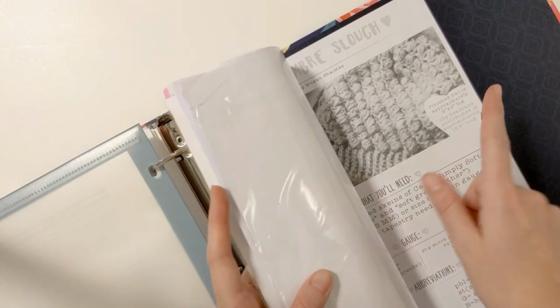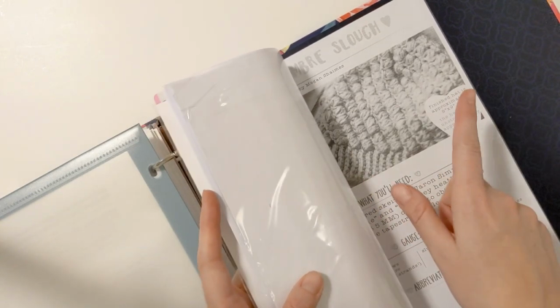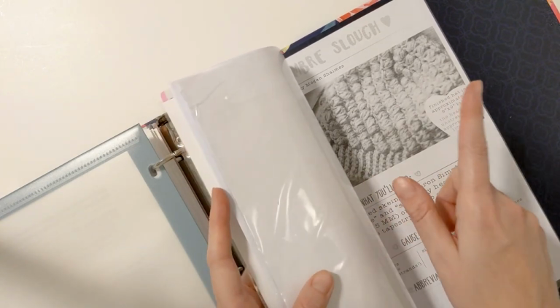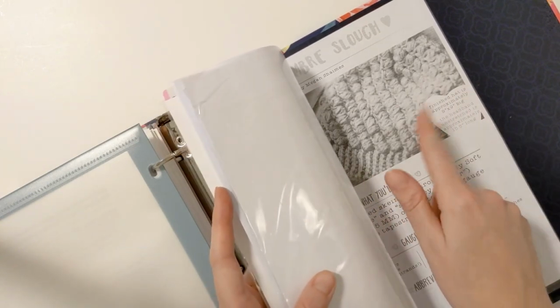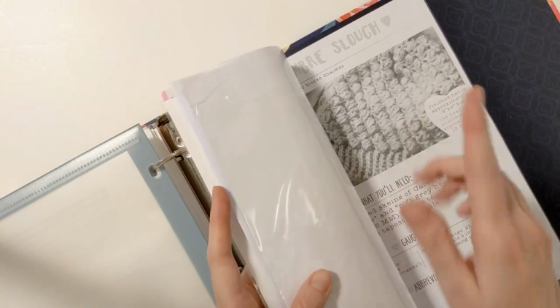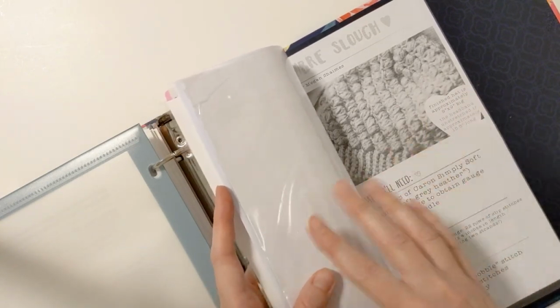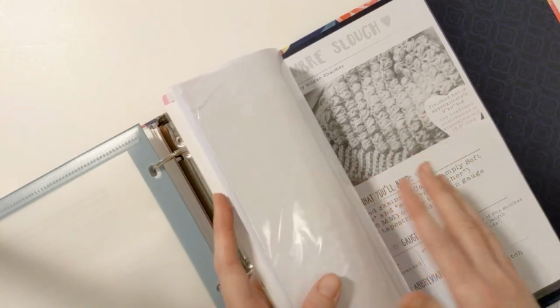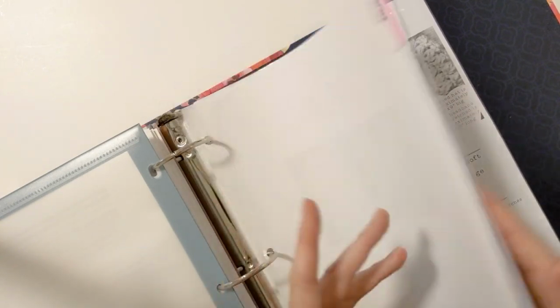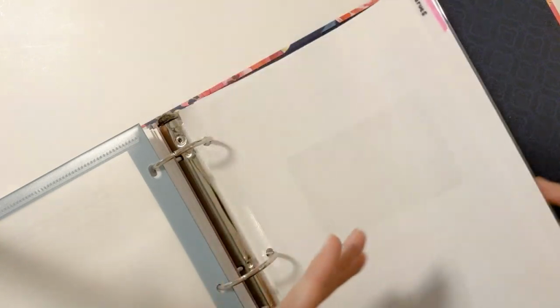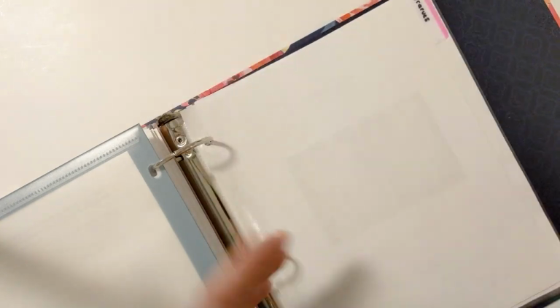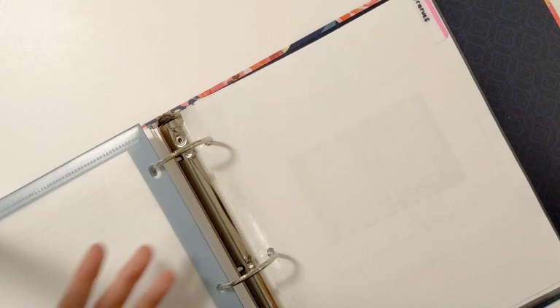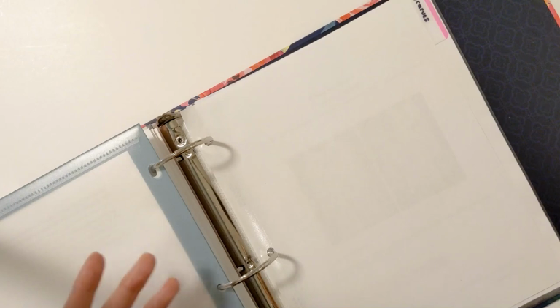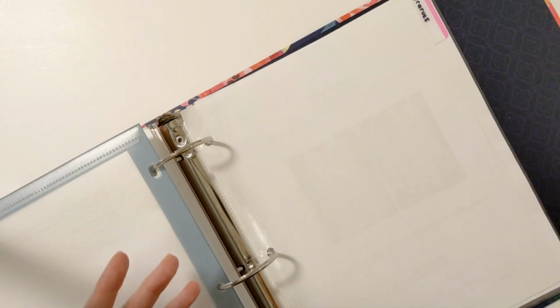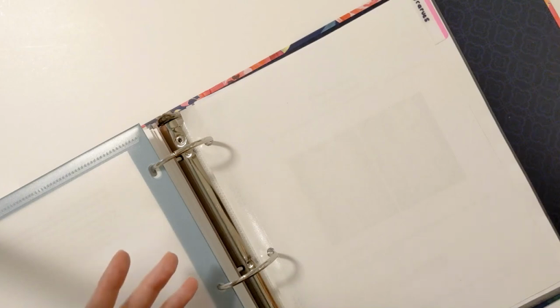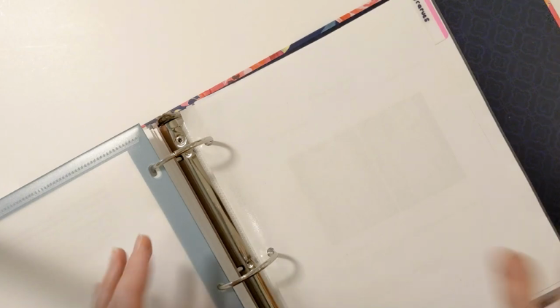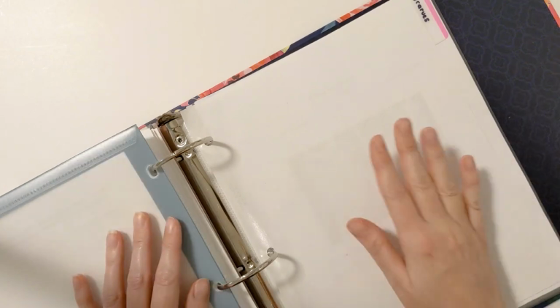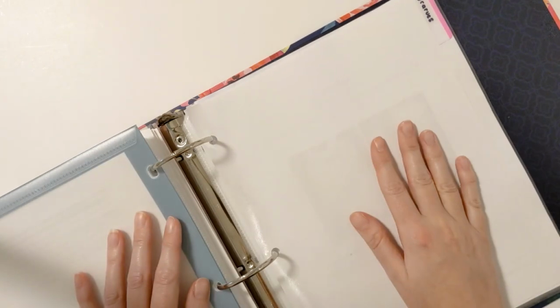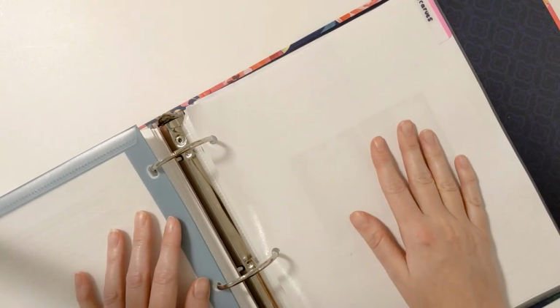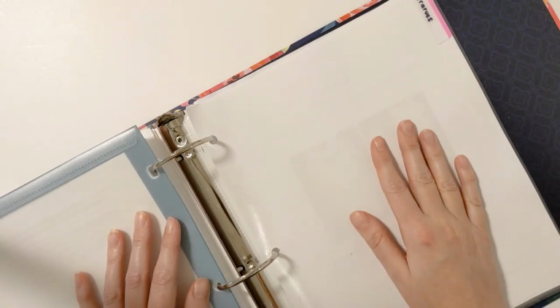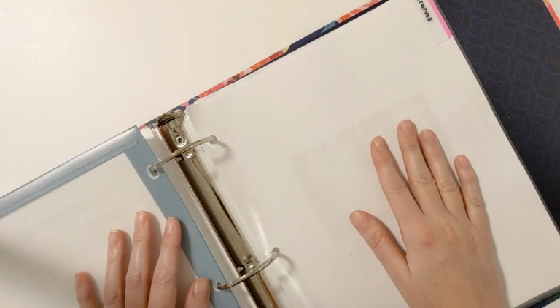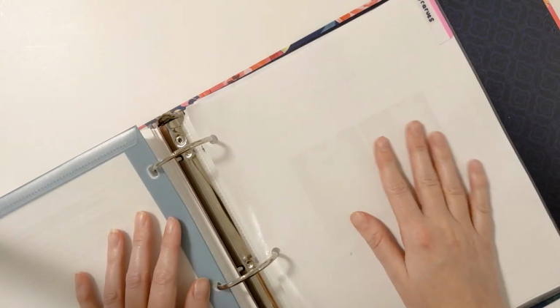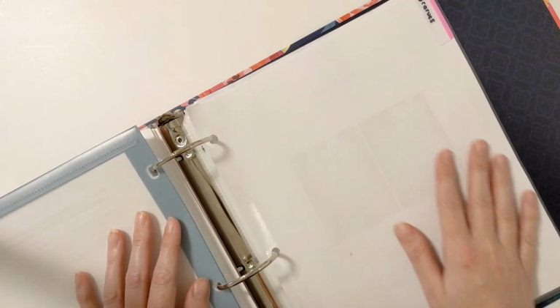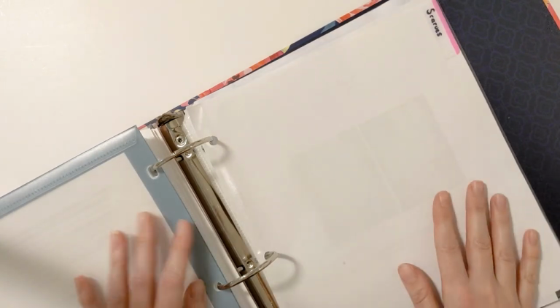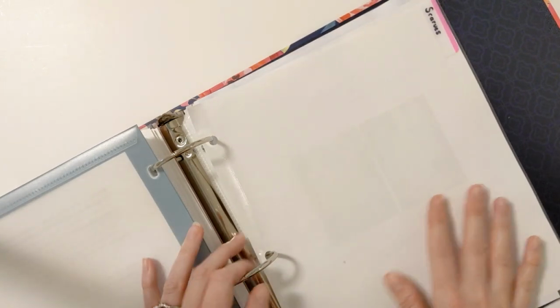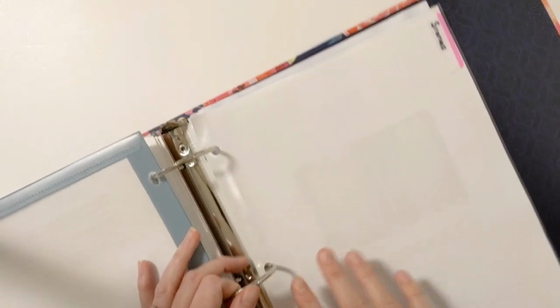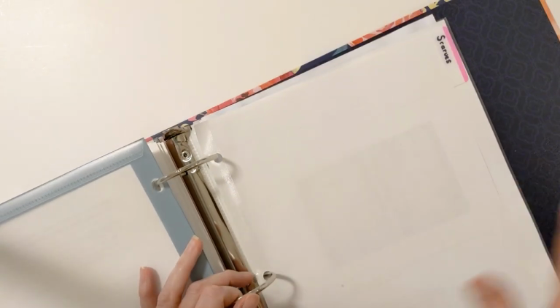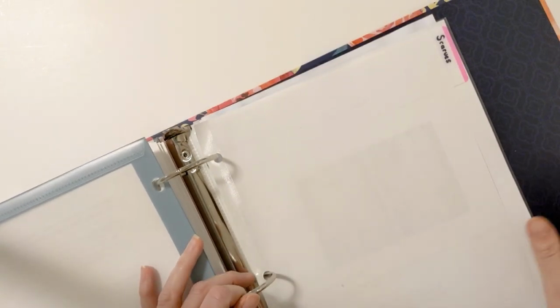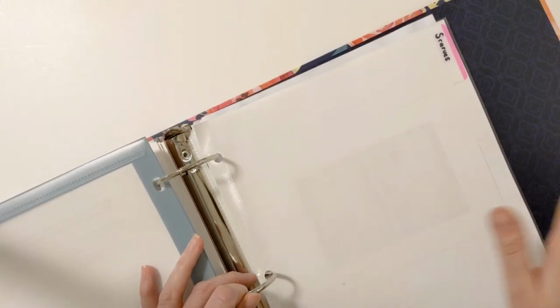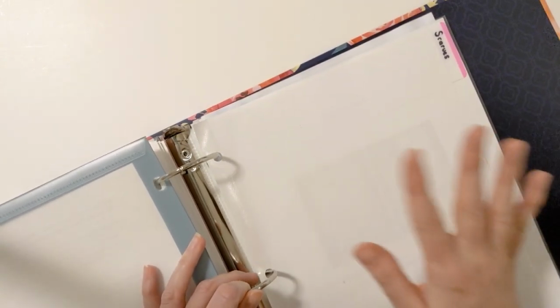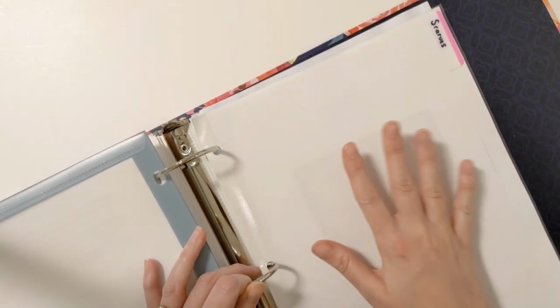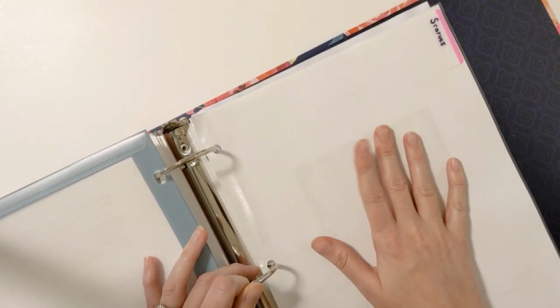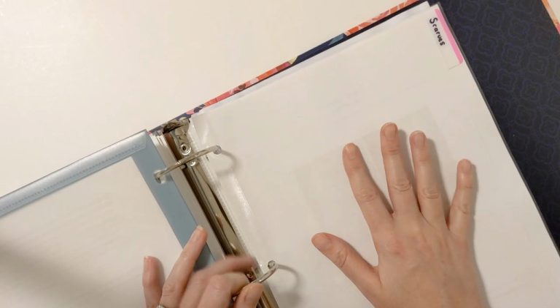I have beanies, scarves, laptop covers — anything that I think is an accessory I include in this section.